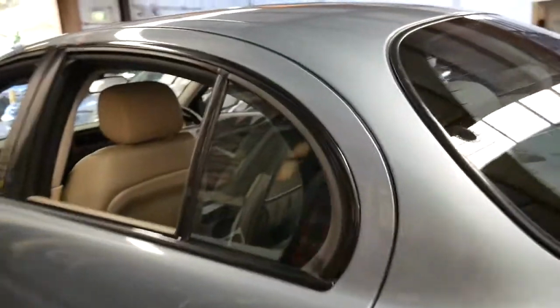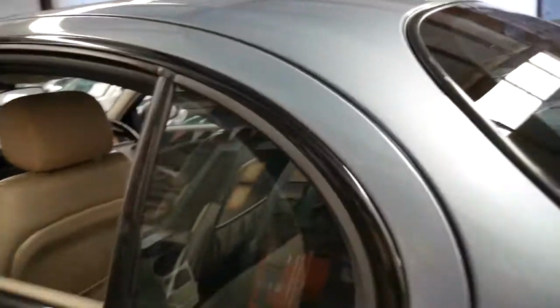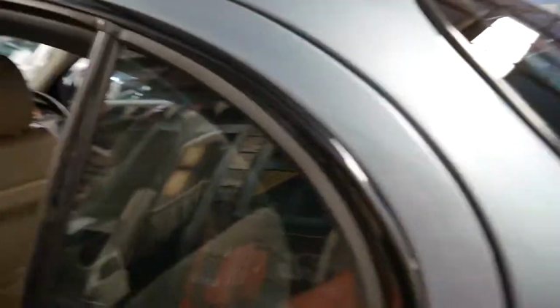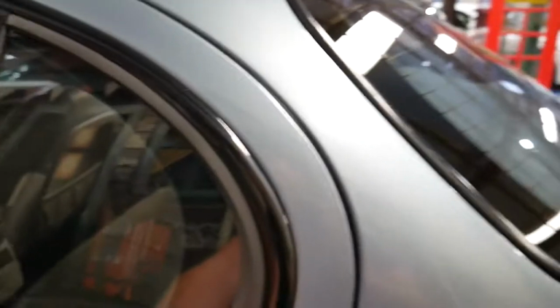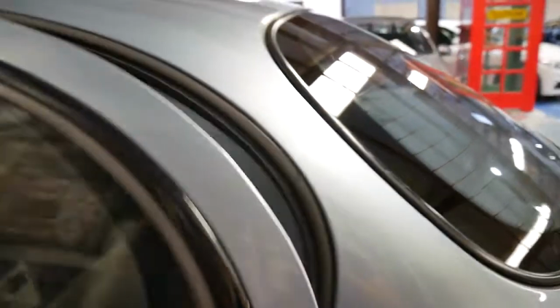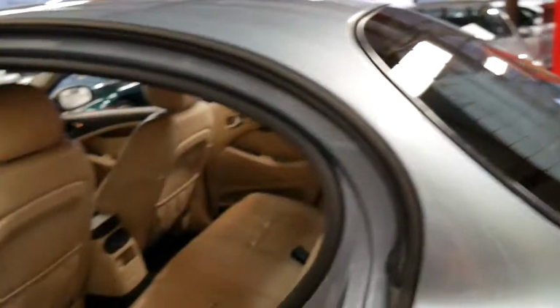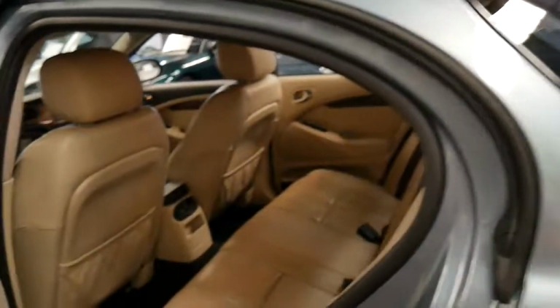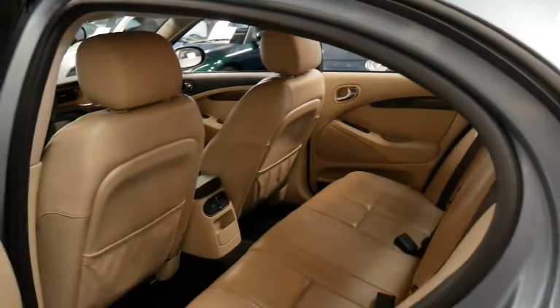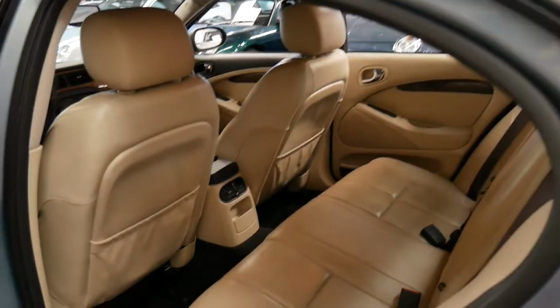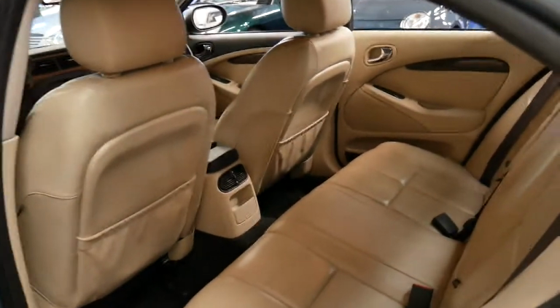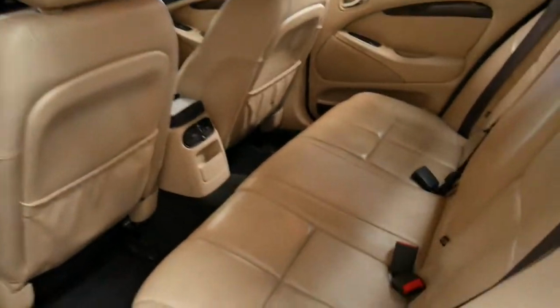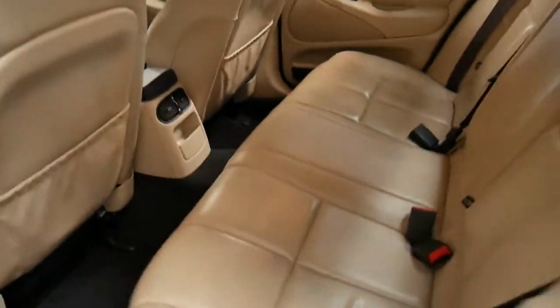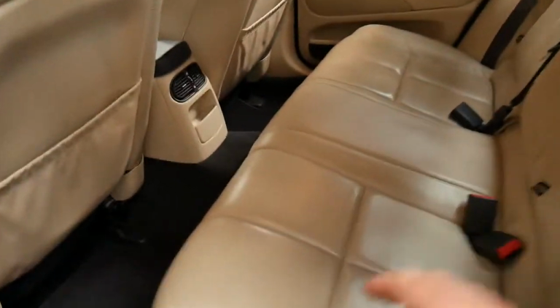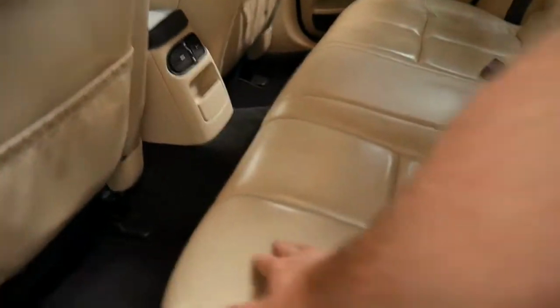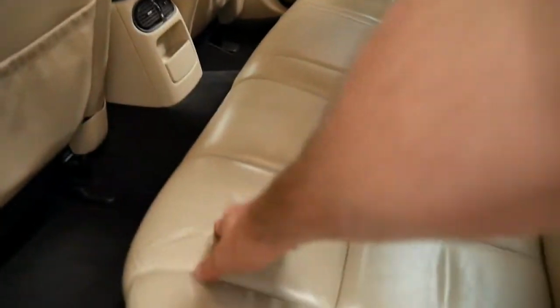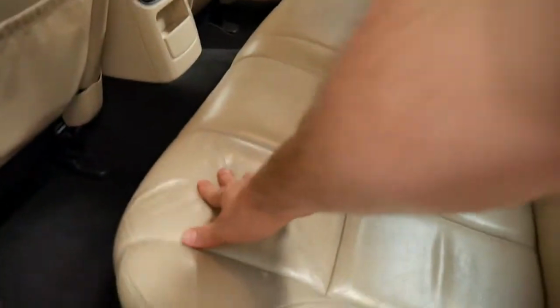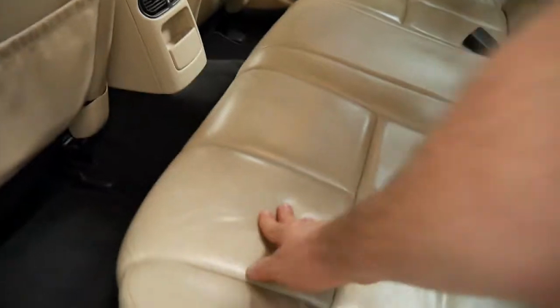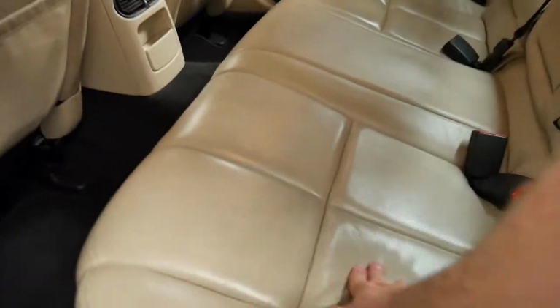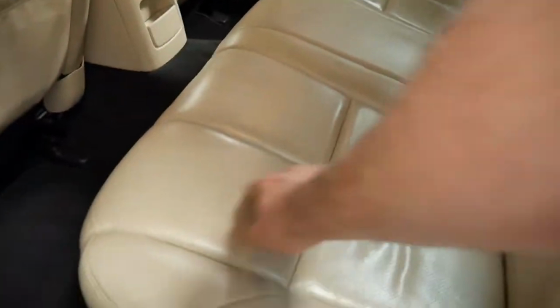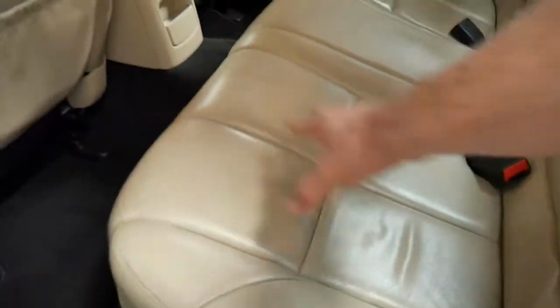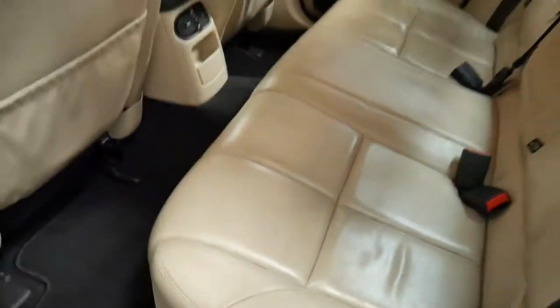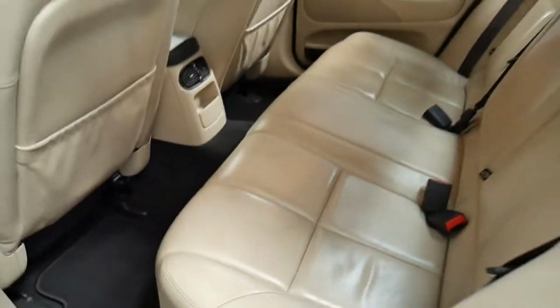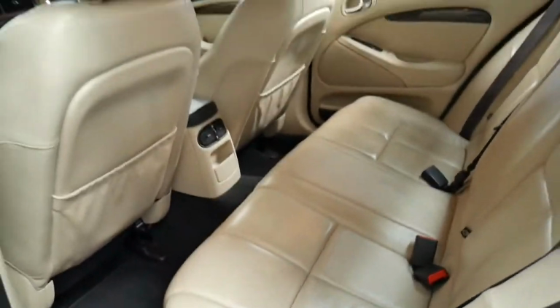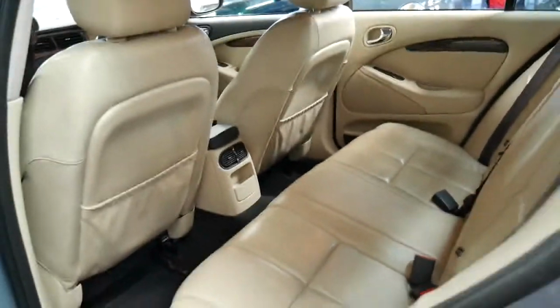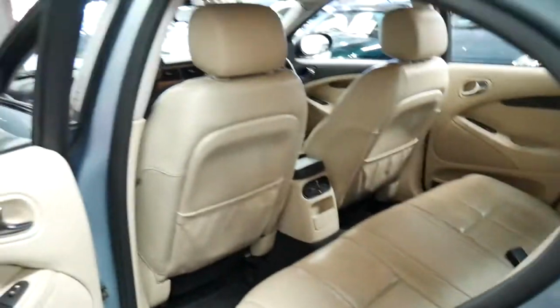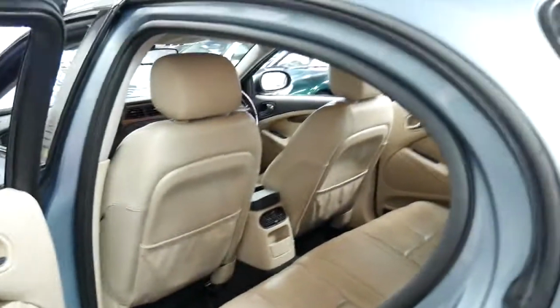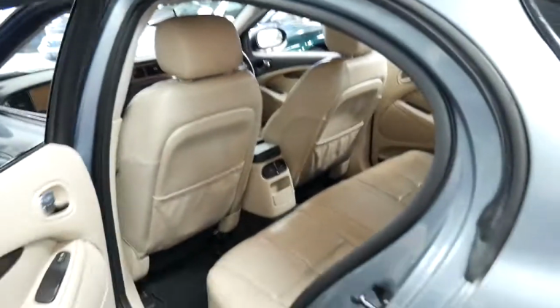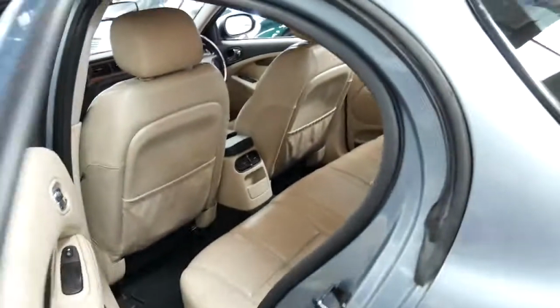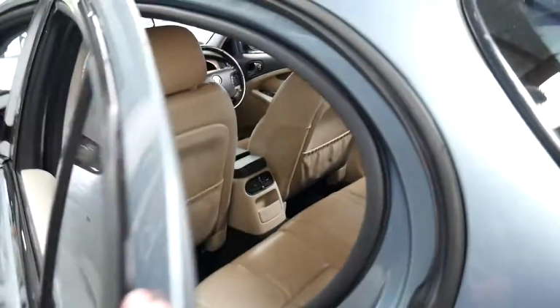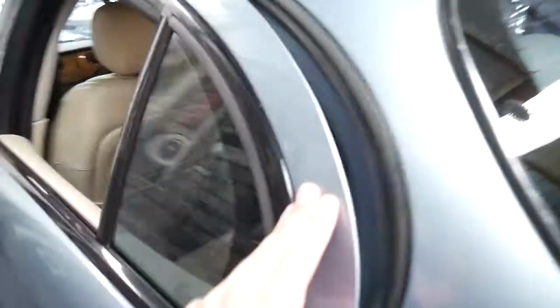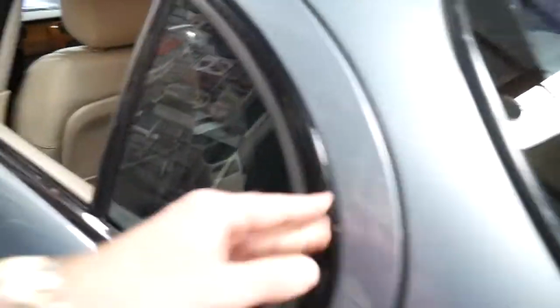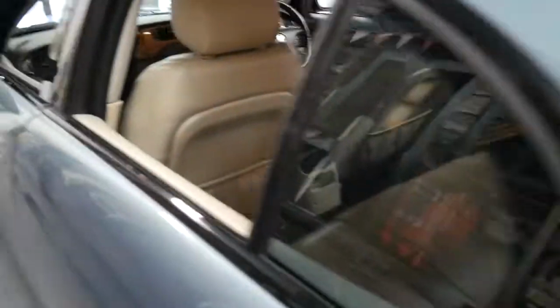The cream leather interior is very good. The Sport also came with these perforated seats, so it's got the little dots in it. It's nice soft leather, similar to a Nappa leather.